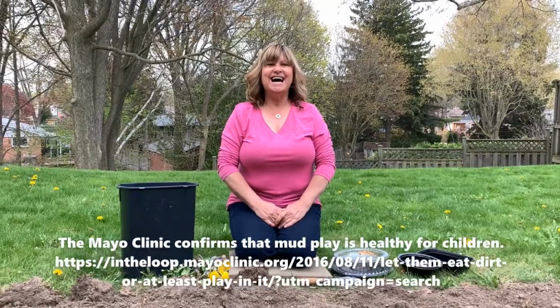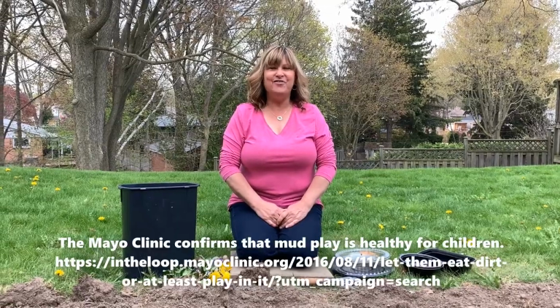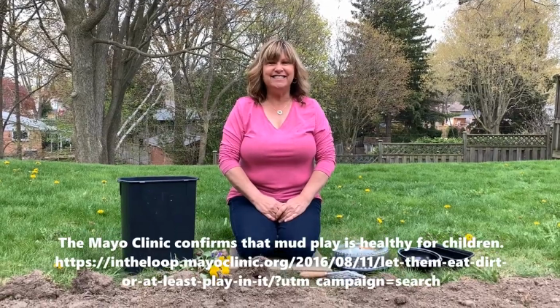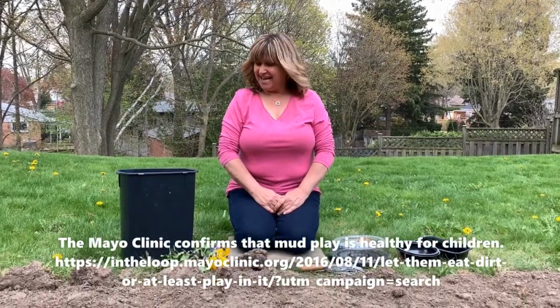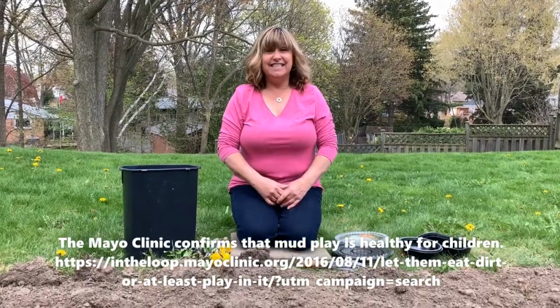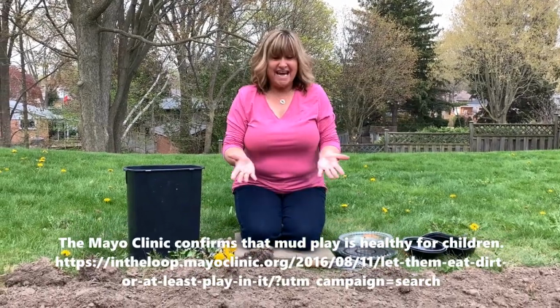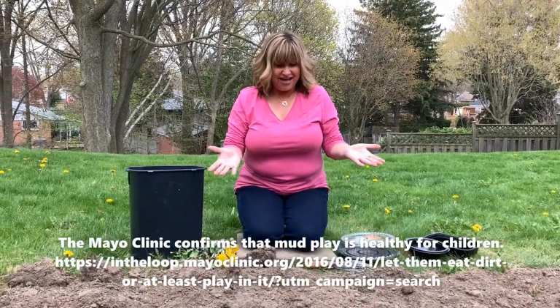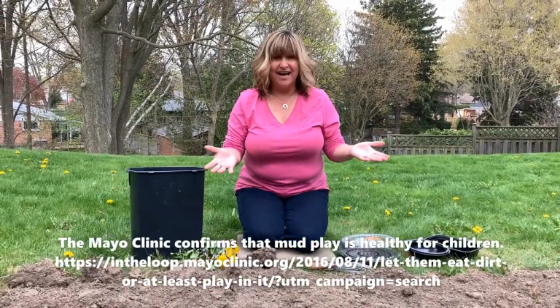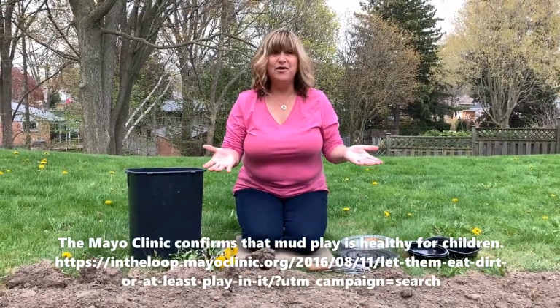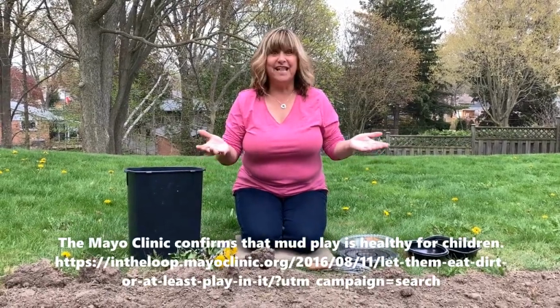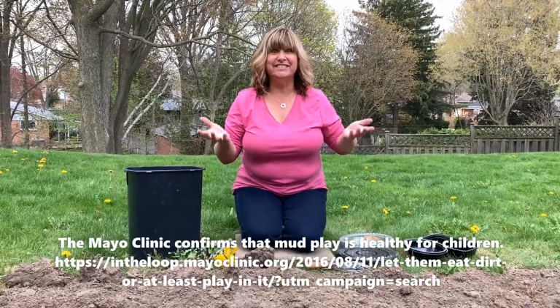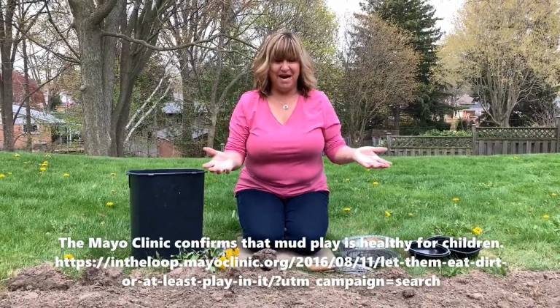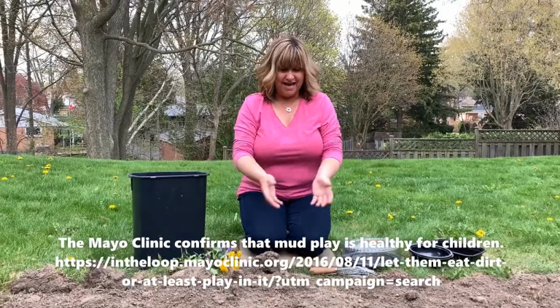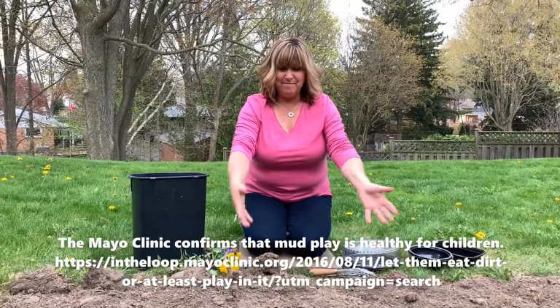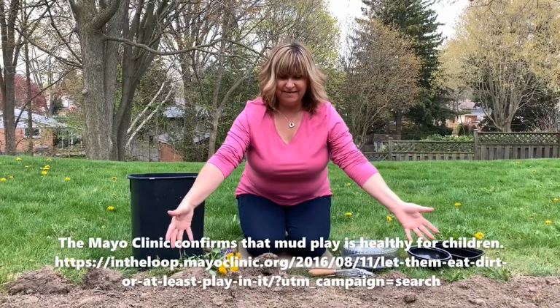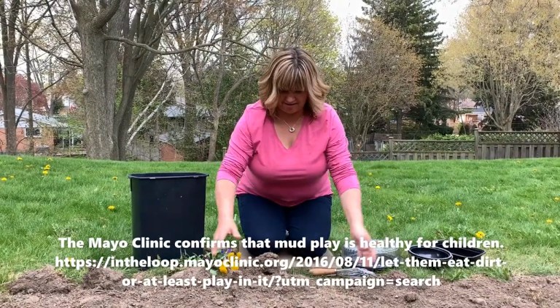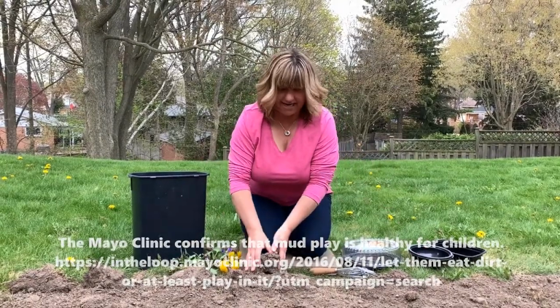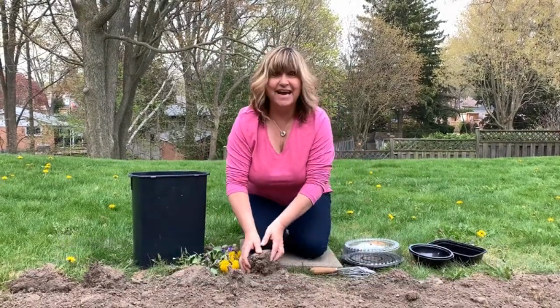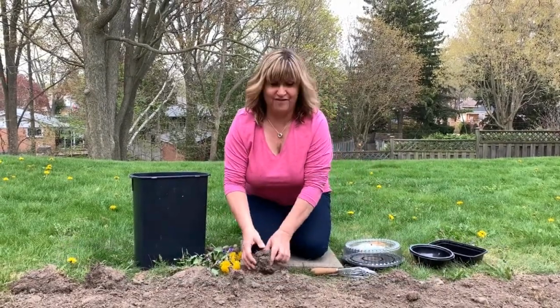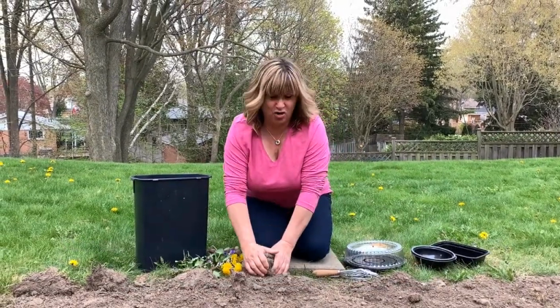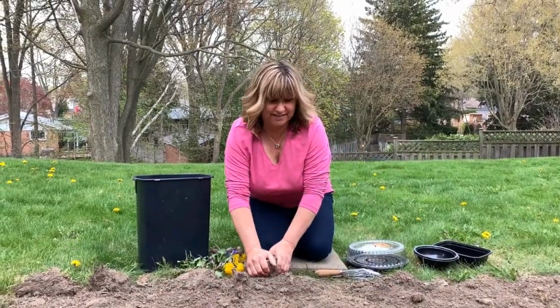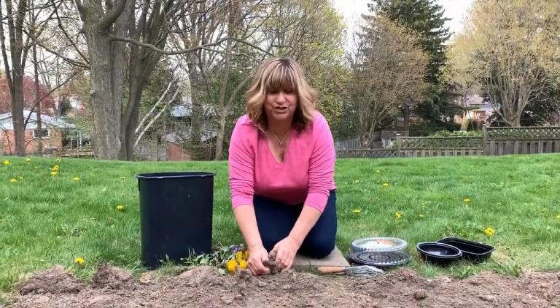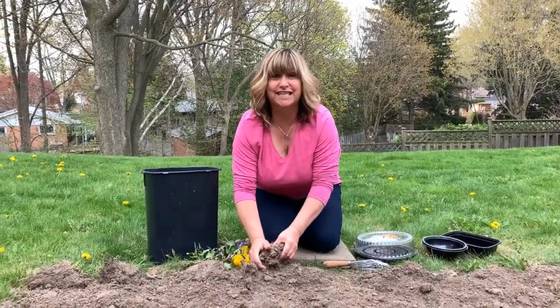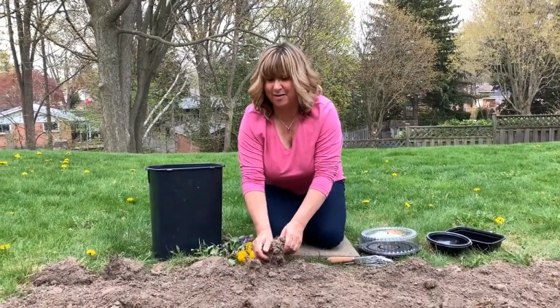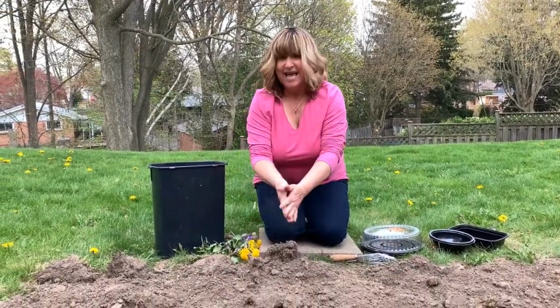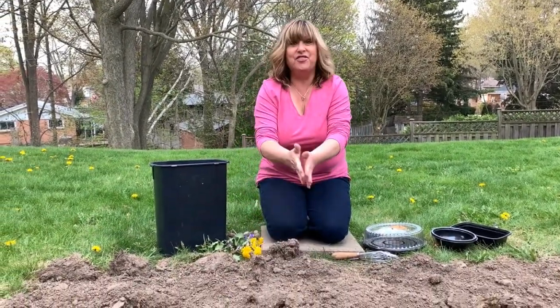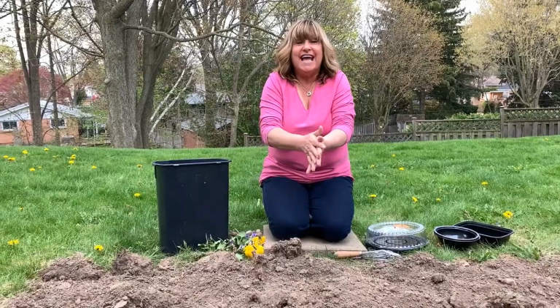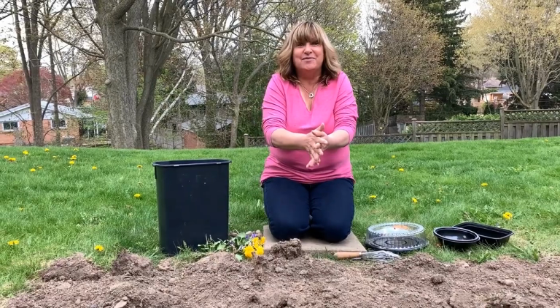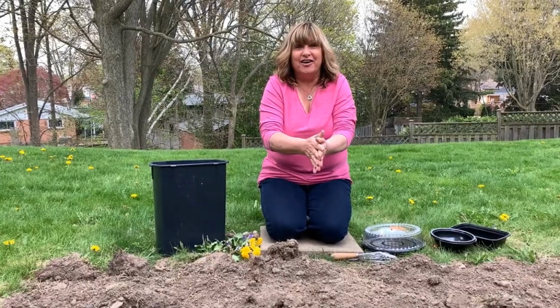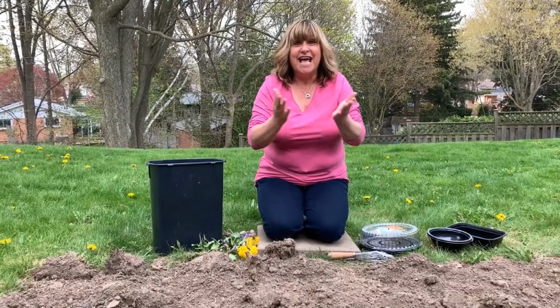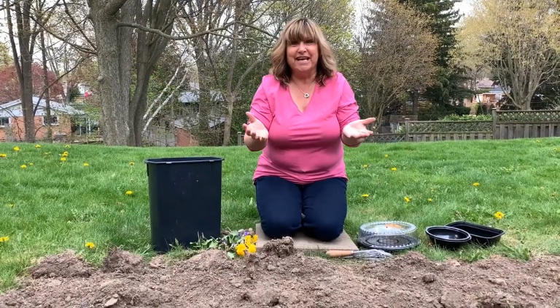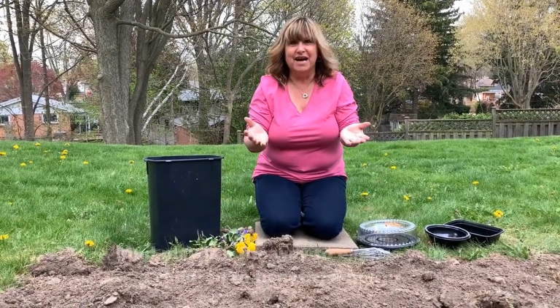Hi friends! Today I thought I would play in some mud. I'm making this garden here and I have all this good dirt dug up, and I thought I'd add some water and play in the mud.